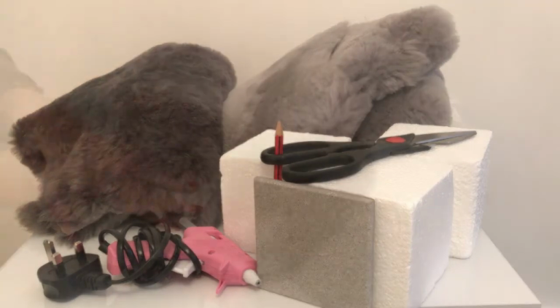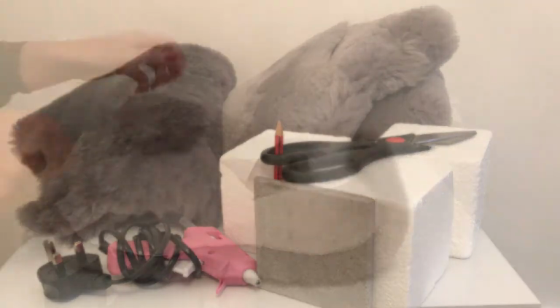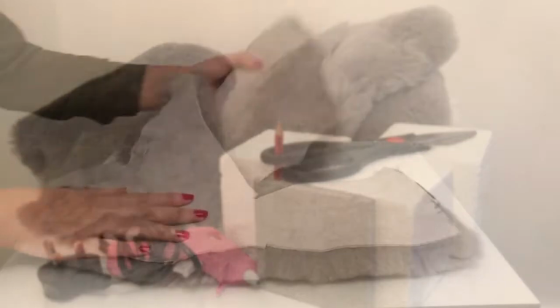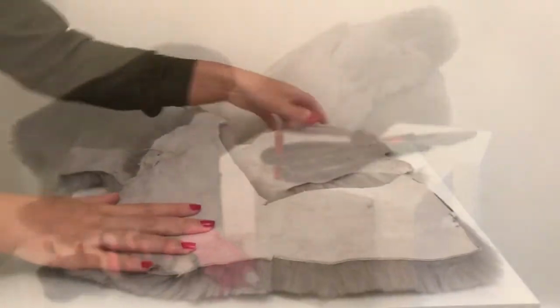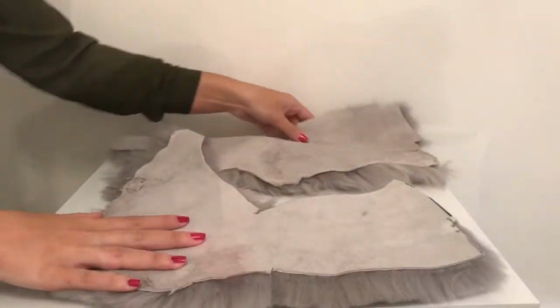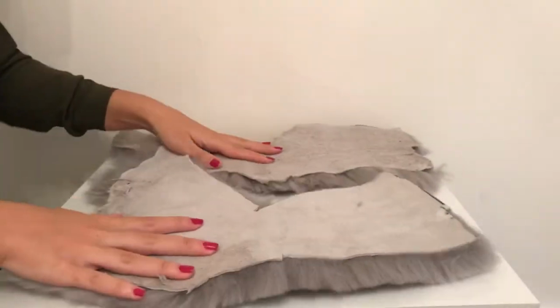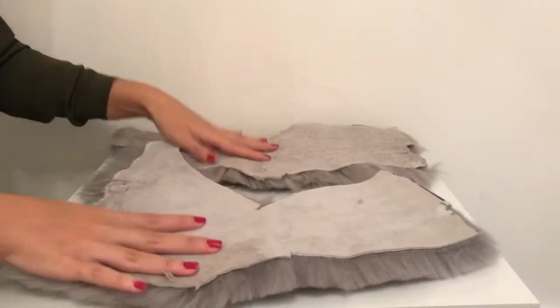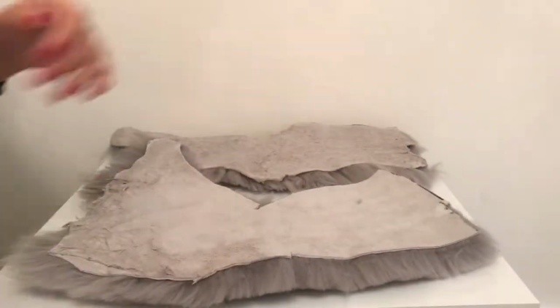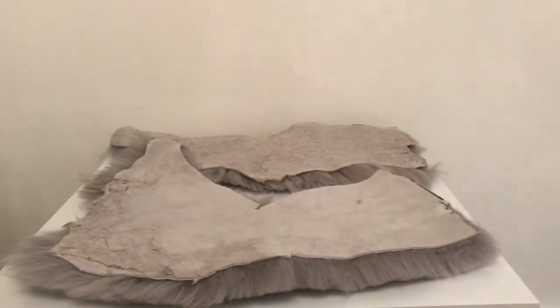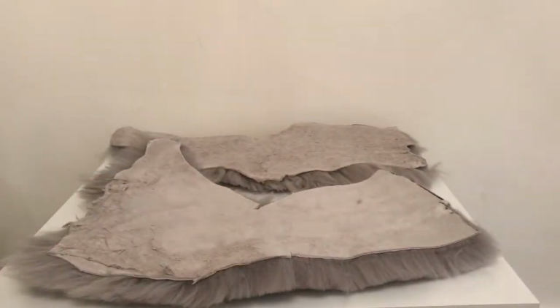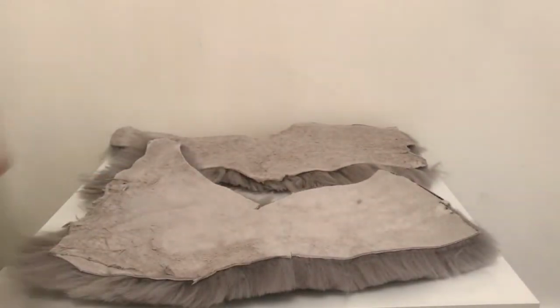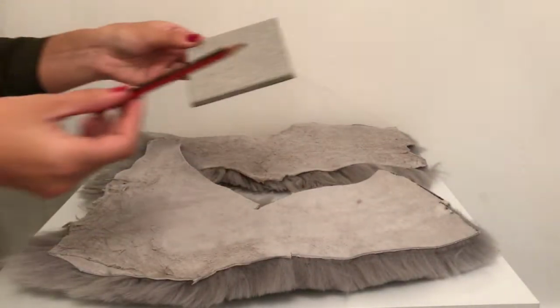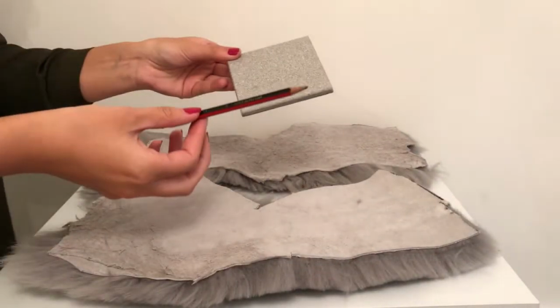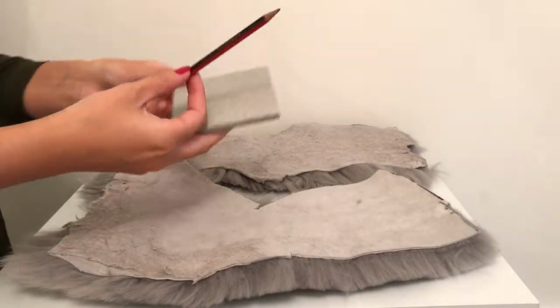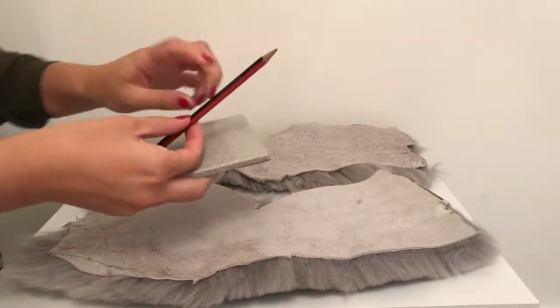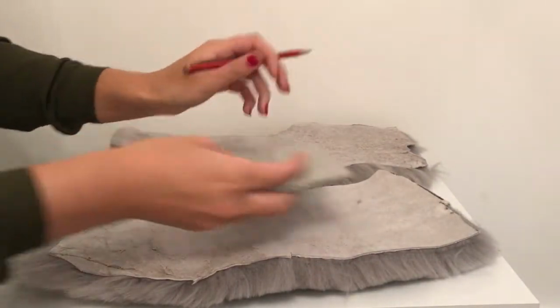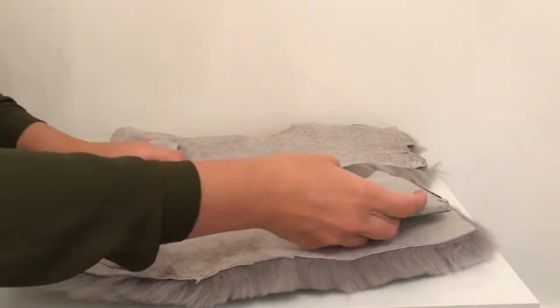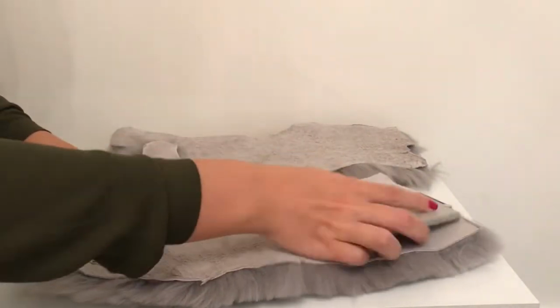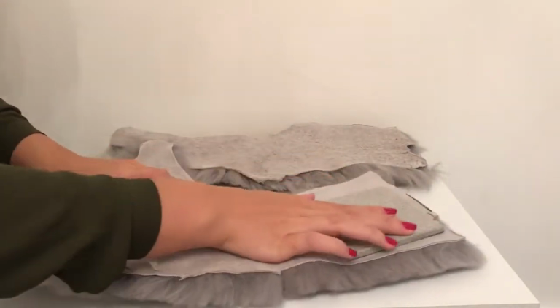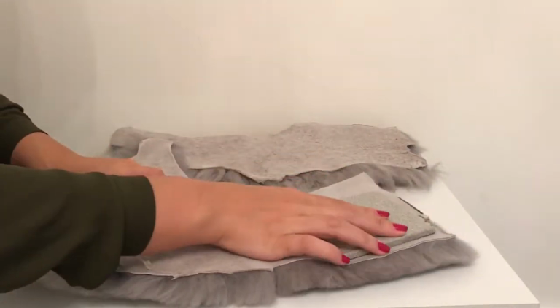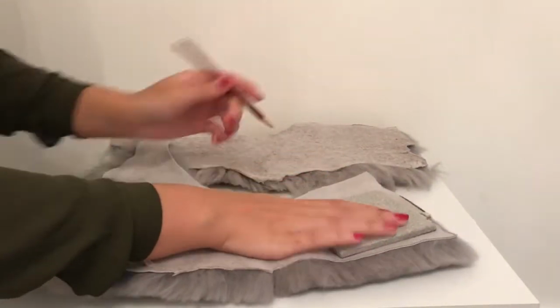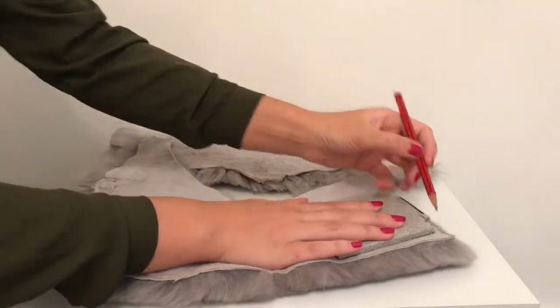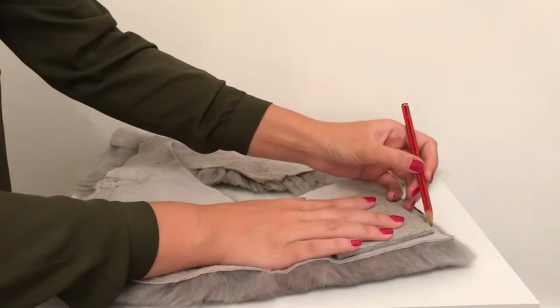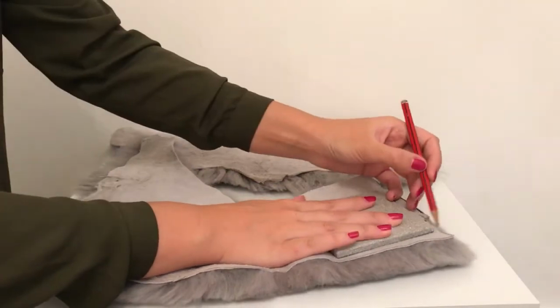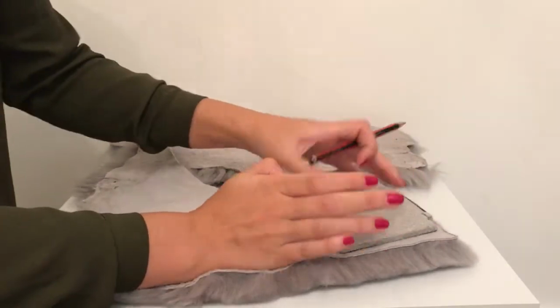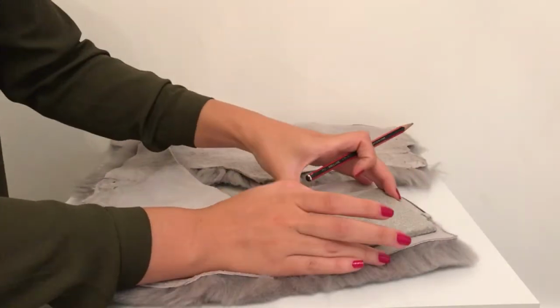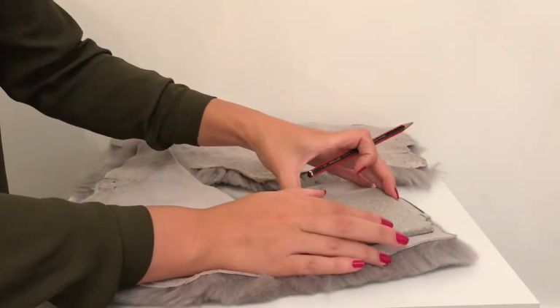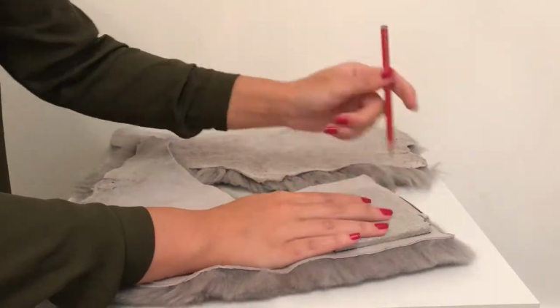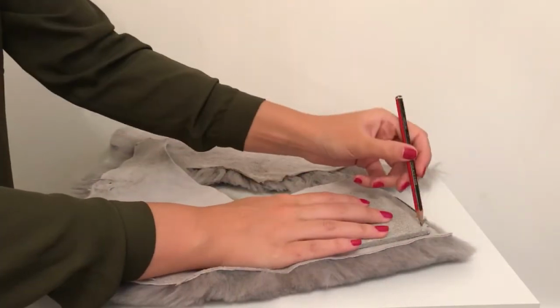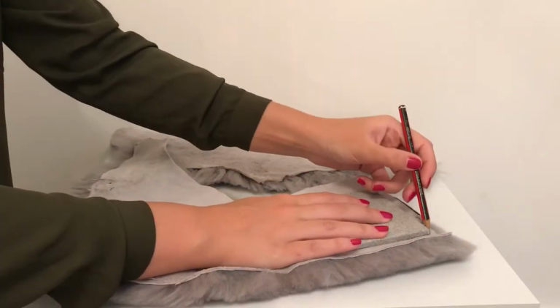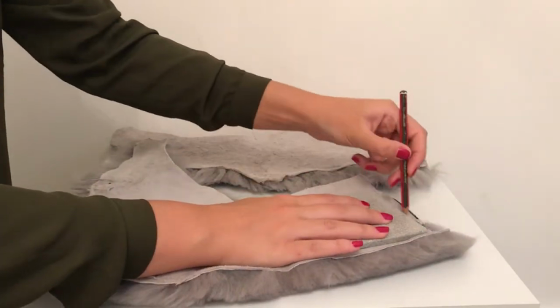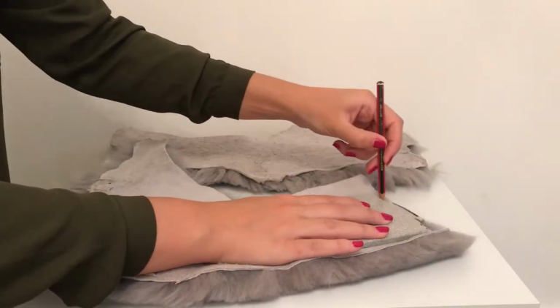Lay your fabric fur side down and trace around the tile five times. If you don't have a tile, don't worry — you can trace around the polystyrene cube.